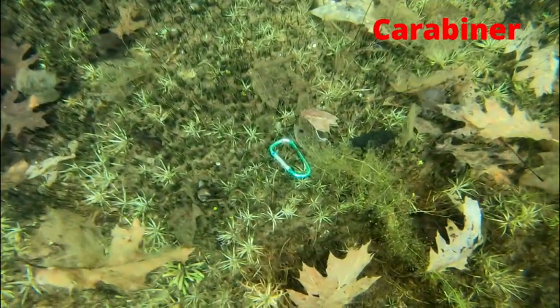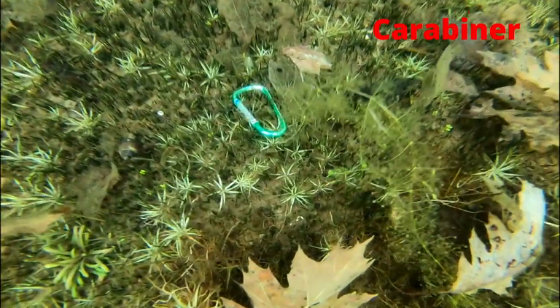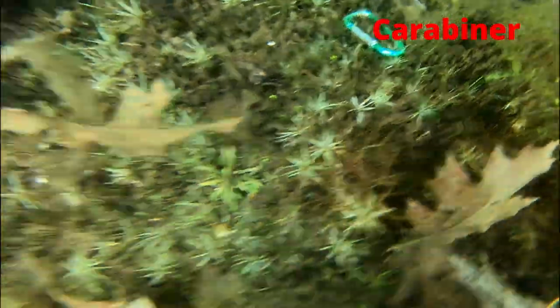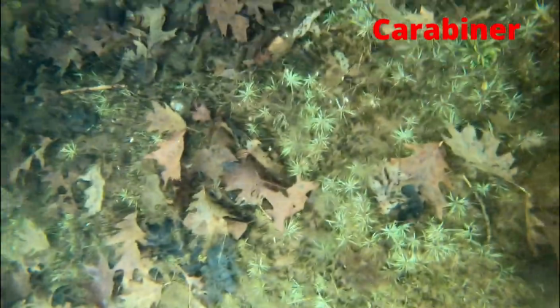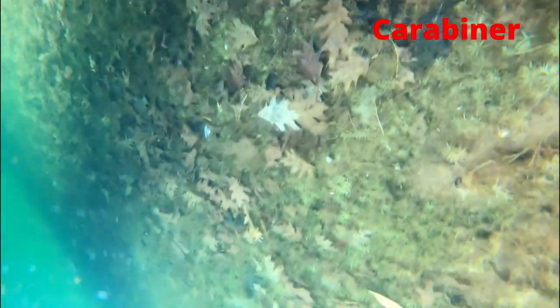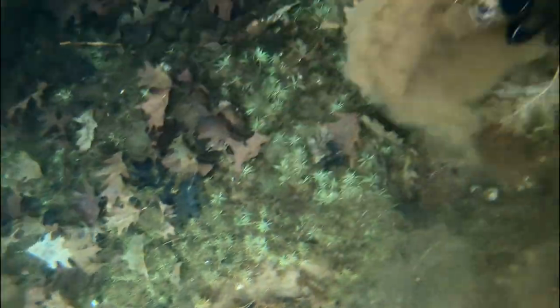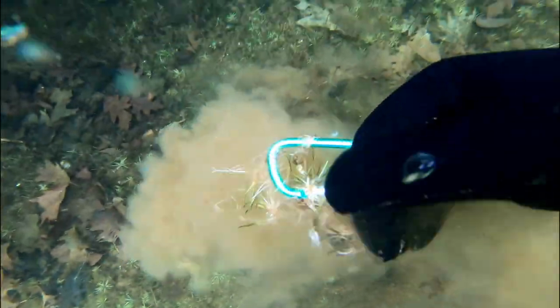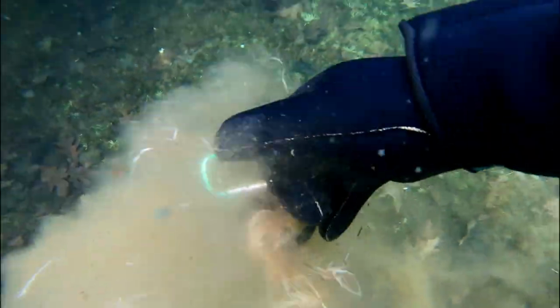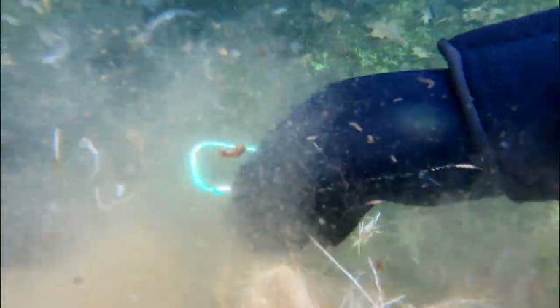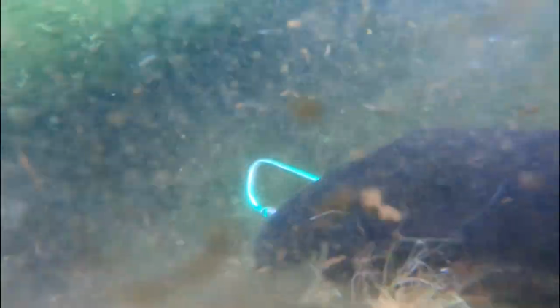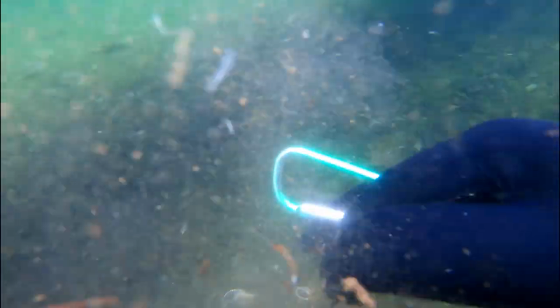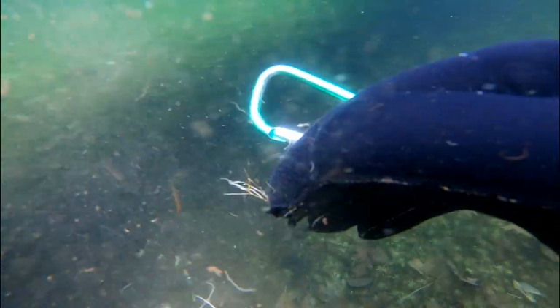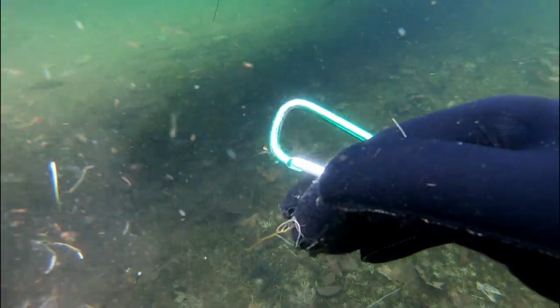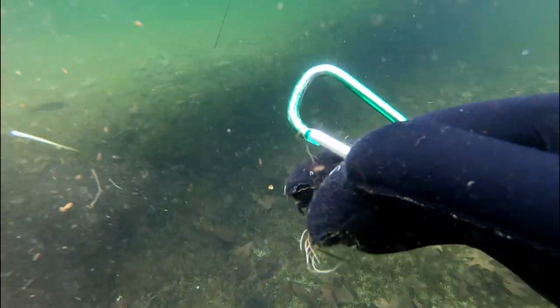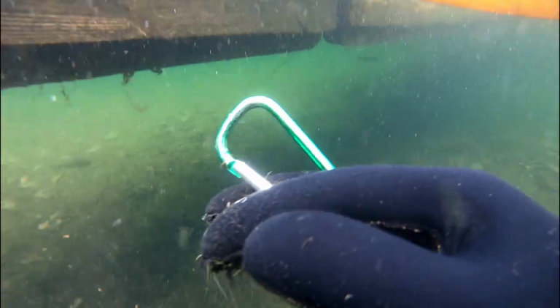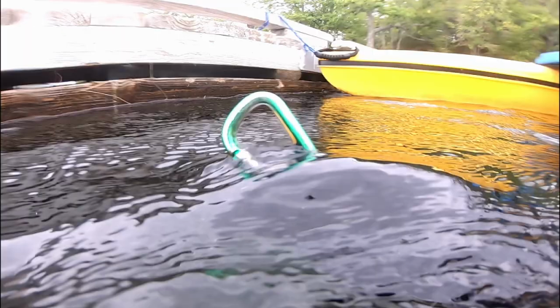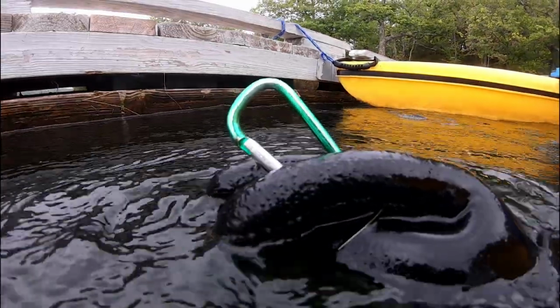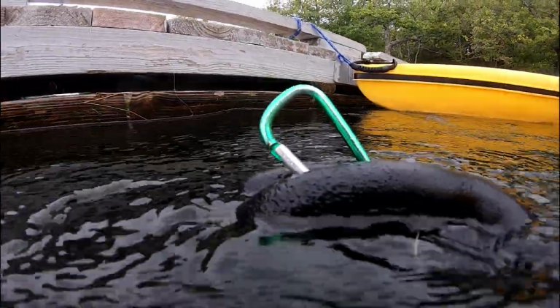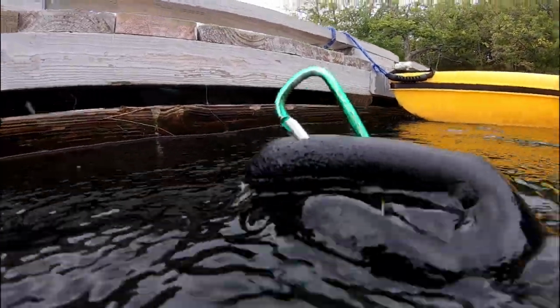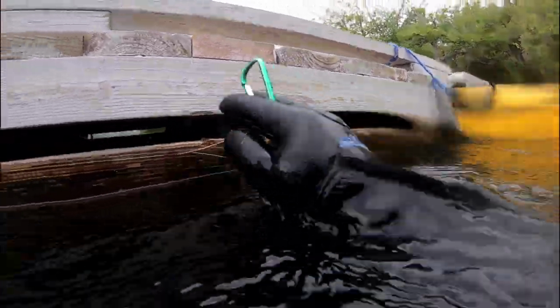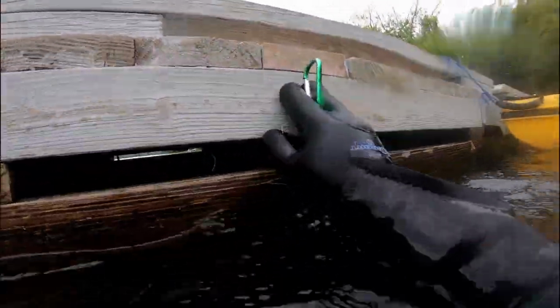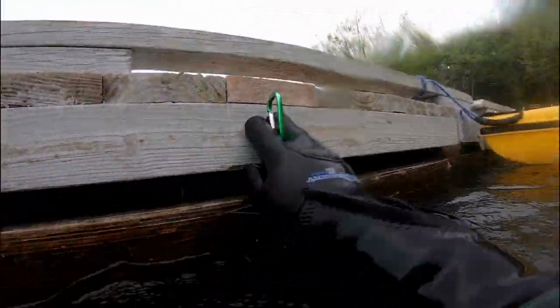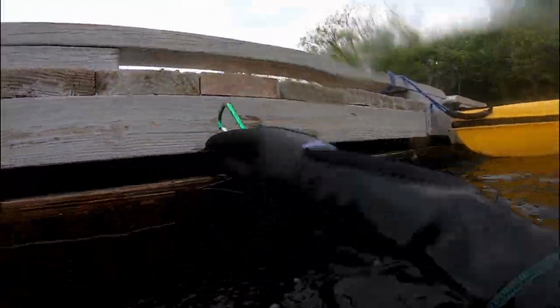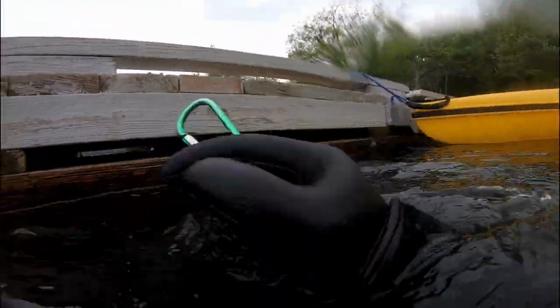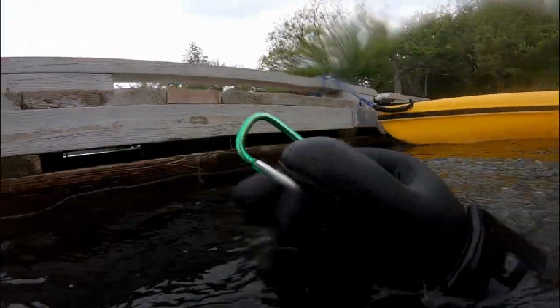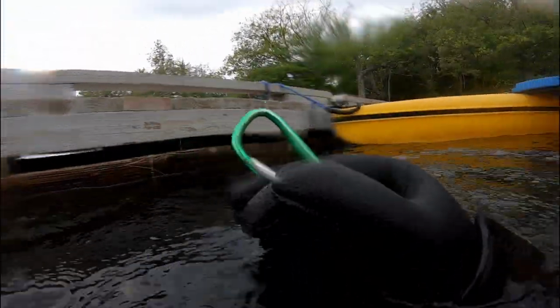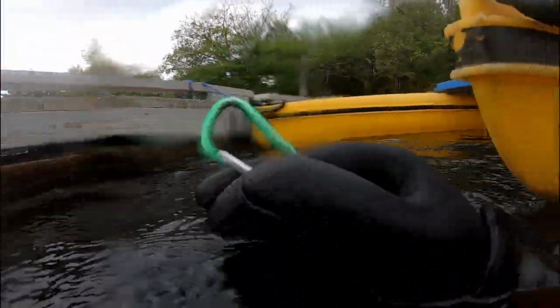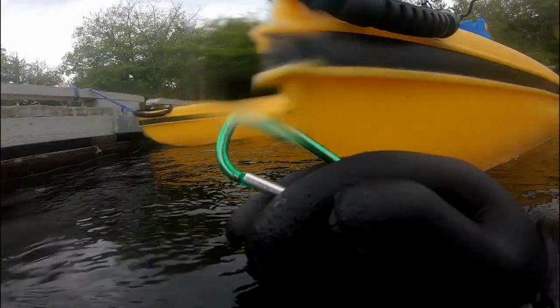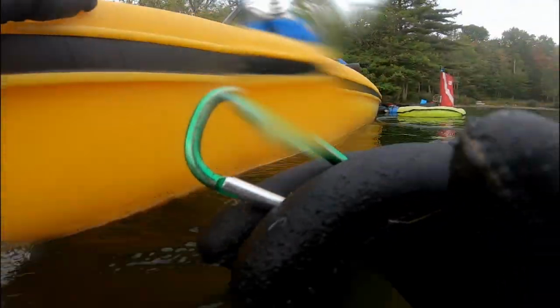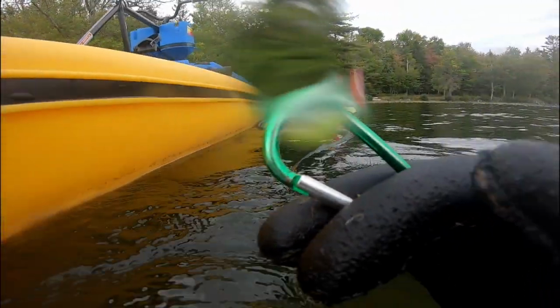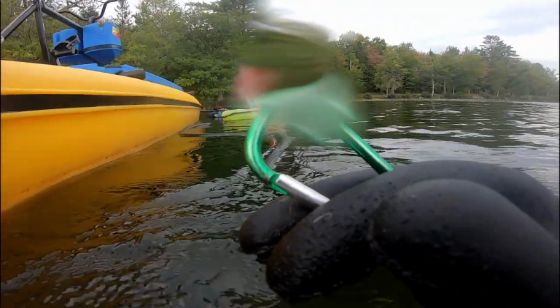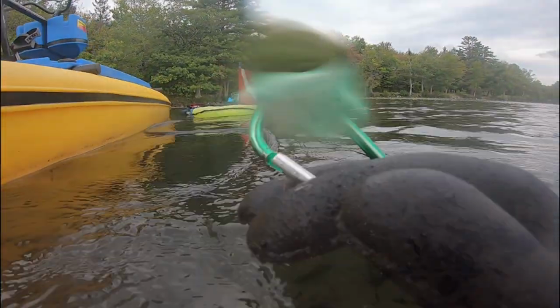I spotted another fishing lure. Here's a carabiner. I ended up giving this back to the park as they use them for their rental paddle boats, kayaks, and canoes.